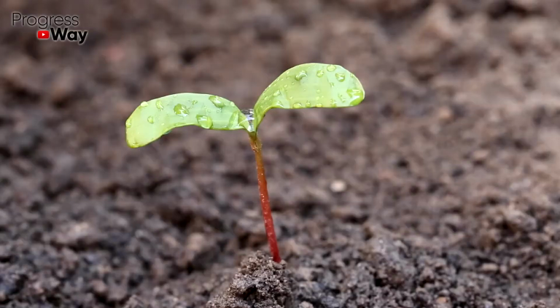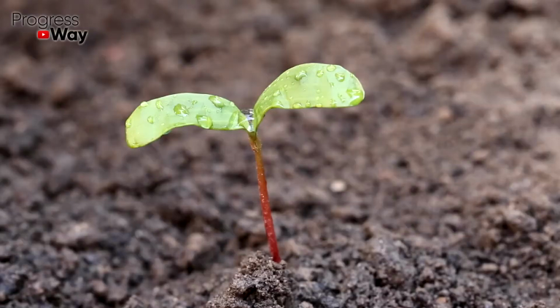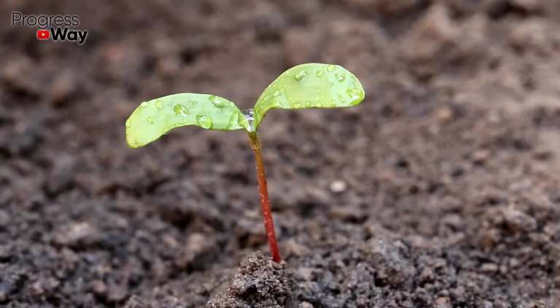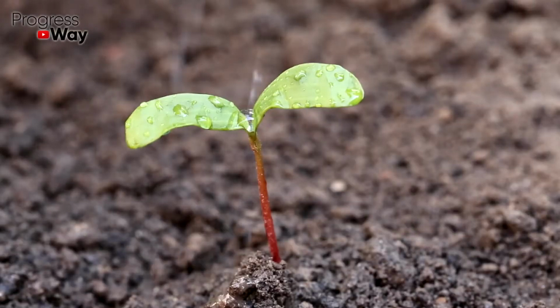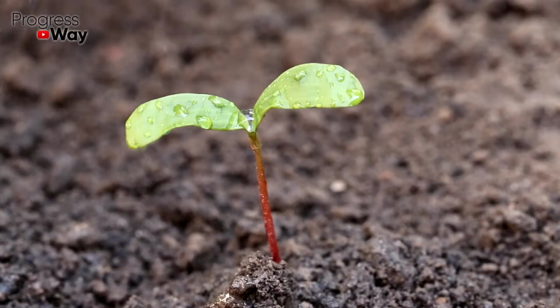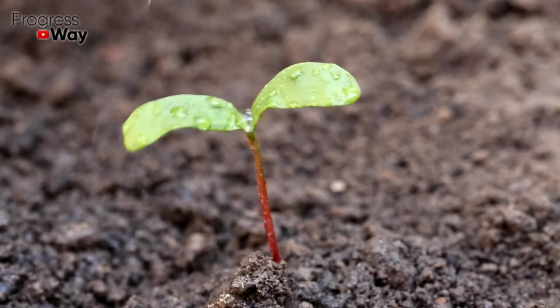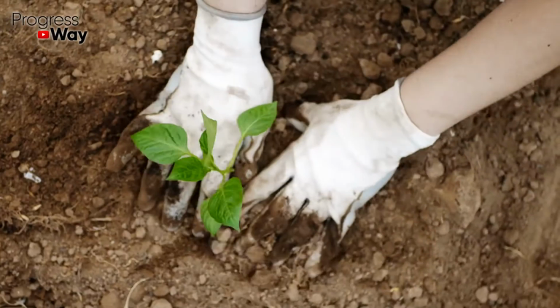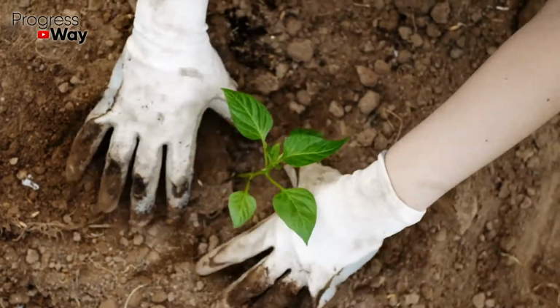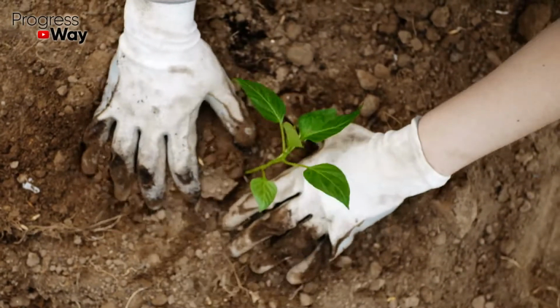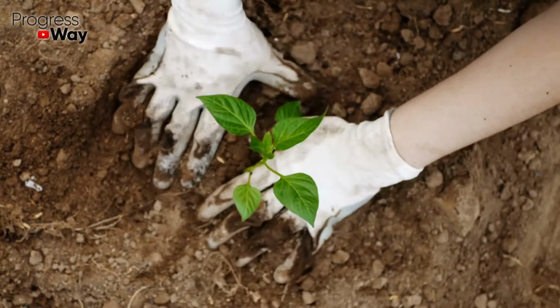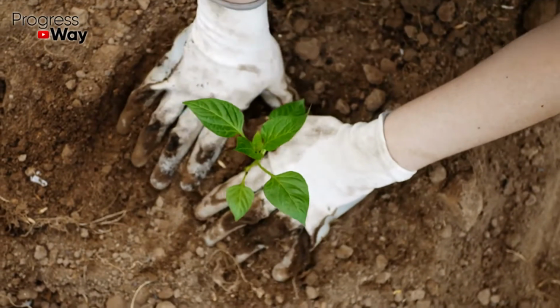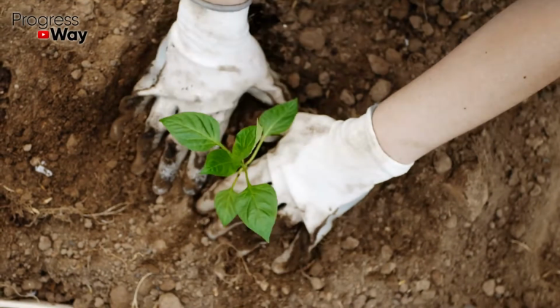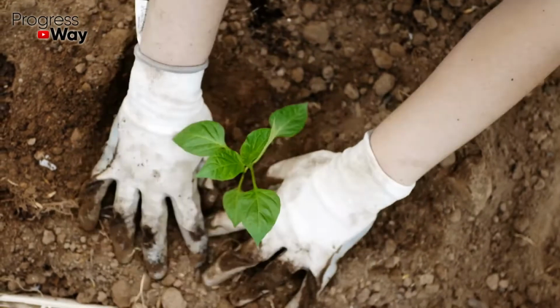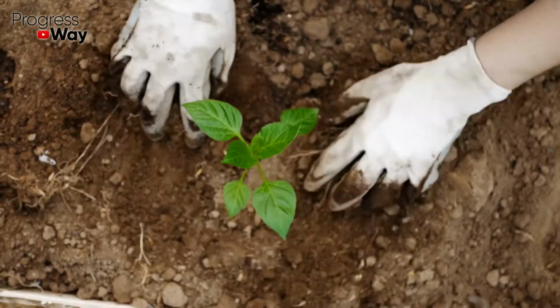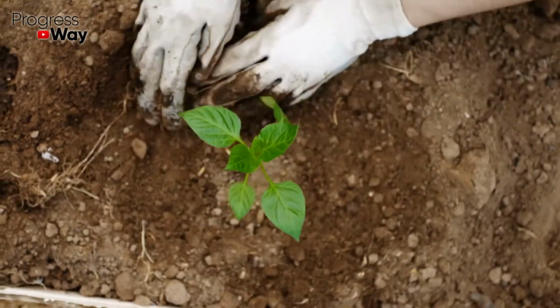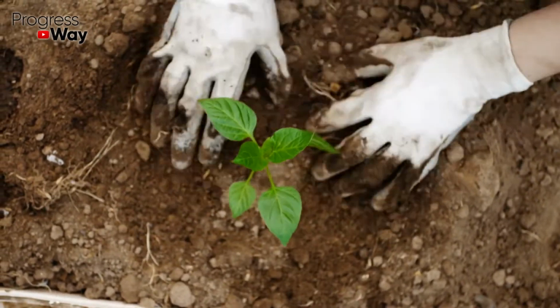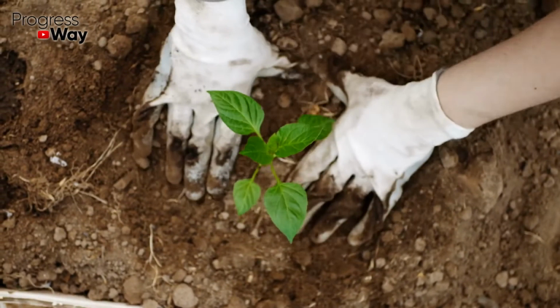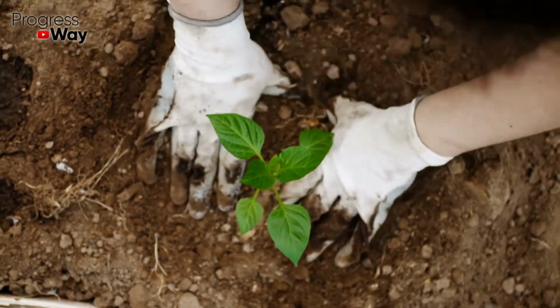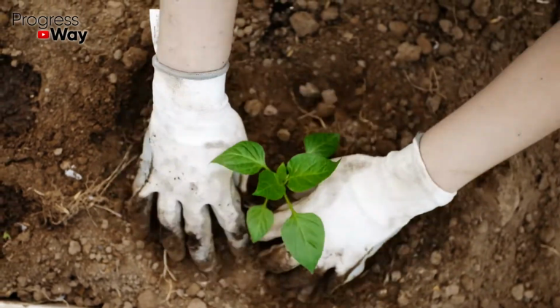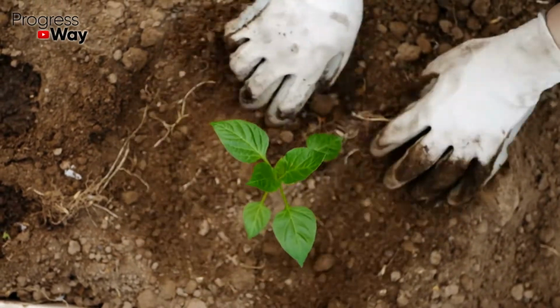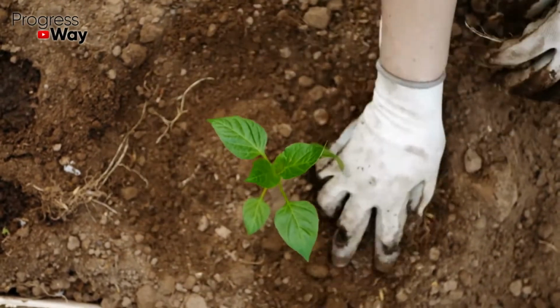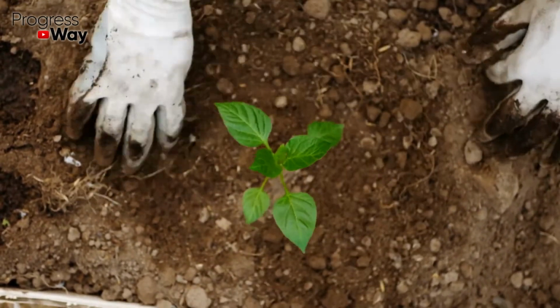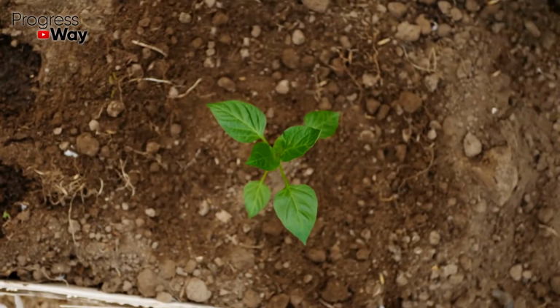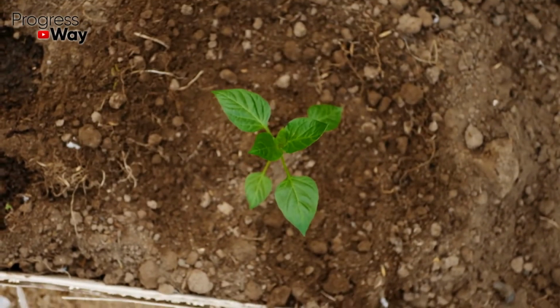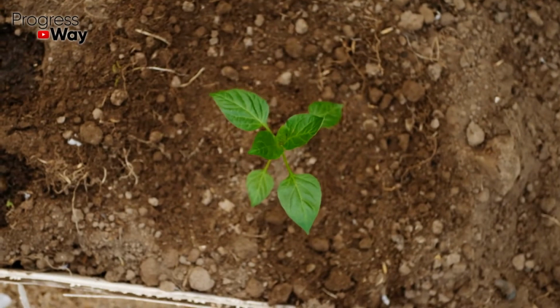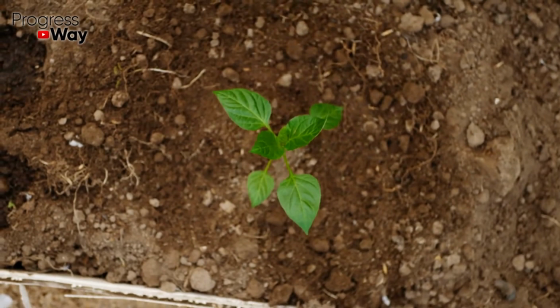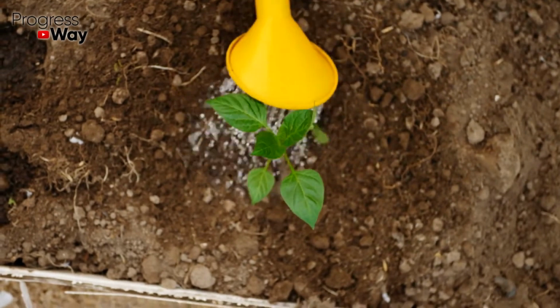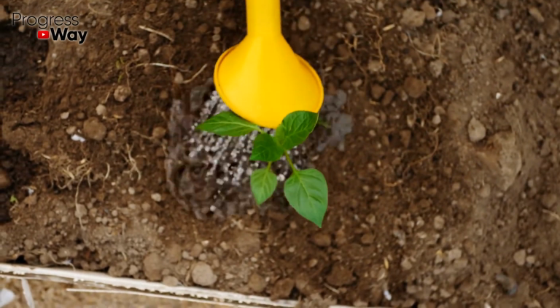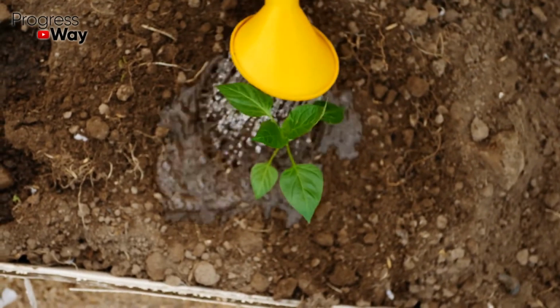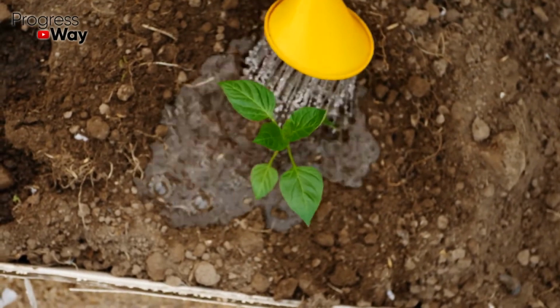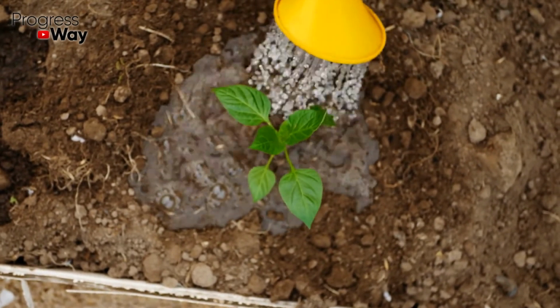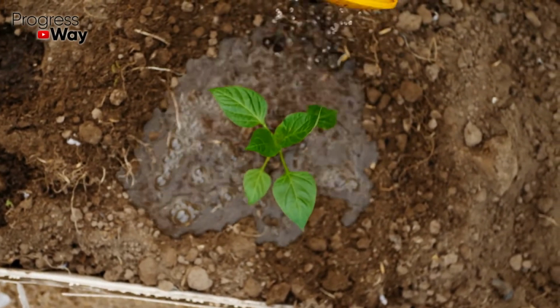Soda is able to increase the germination of seeds, protects against various dangerous diseases, helps plants adapt better after relocation, fights many insect pests, strengthens the immune system, prolongs flowering, and improves the taste of fruits.